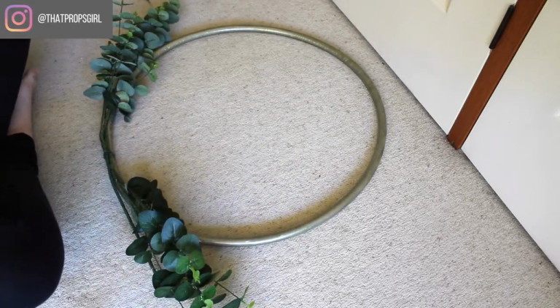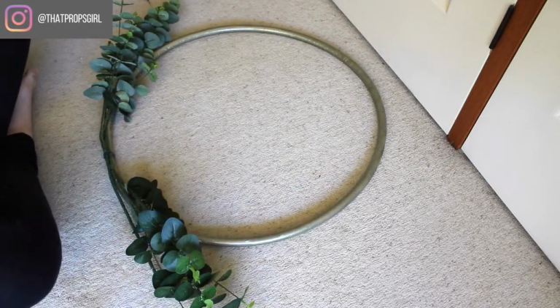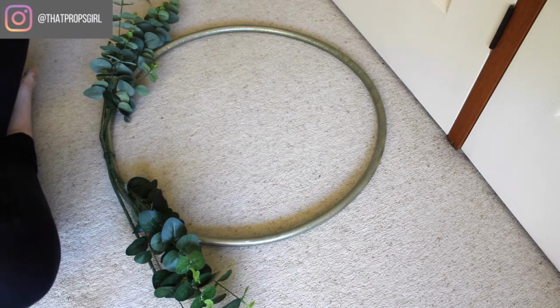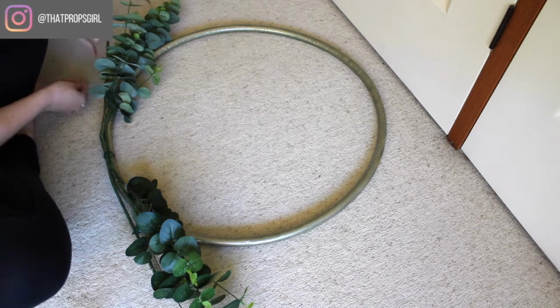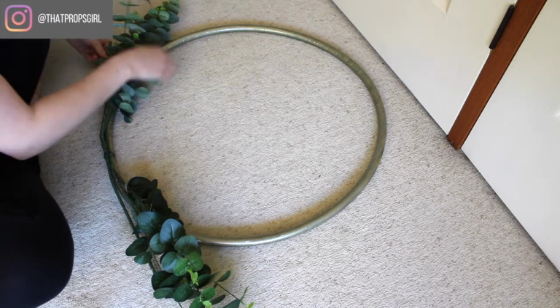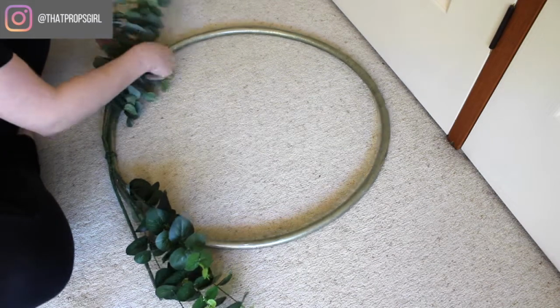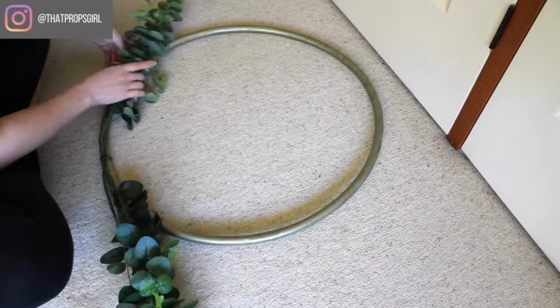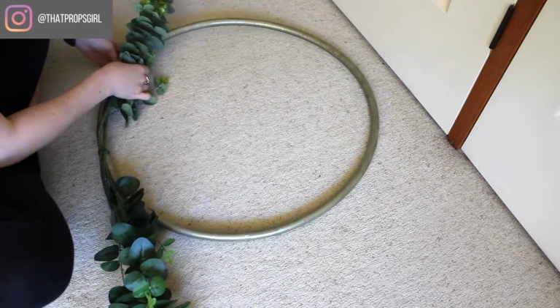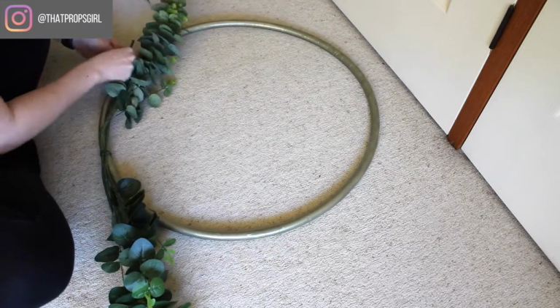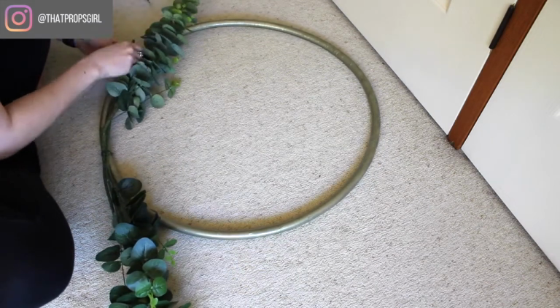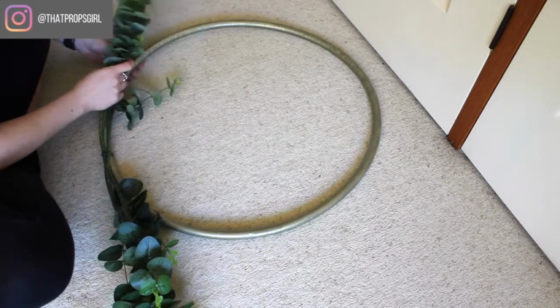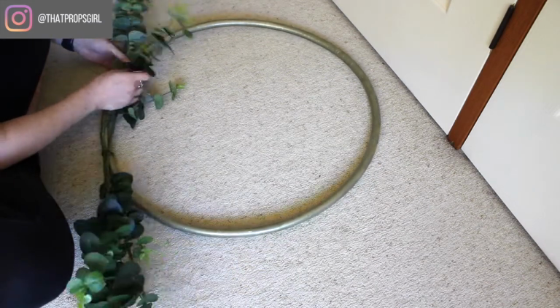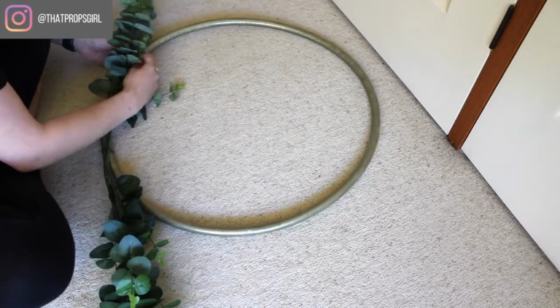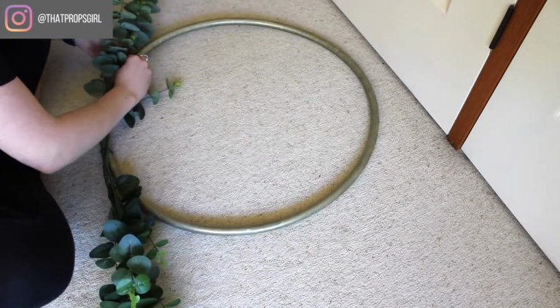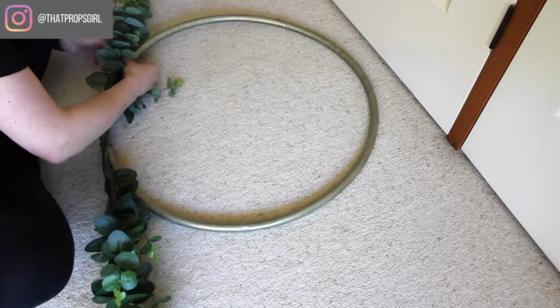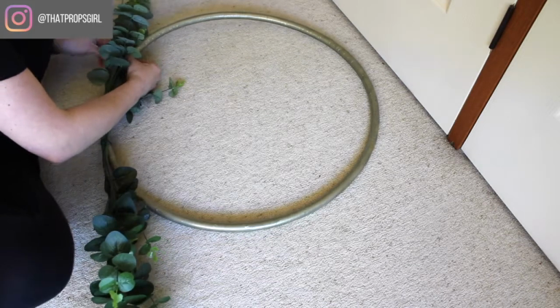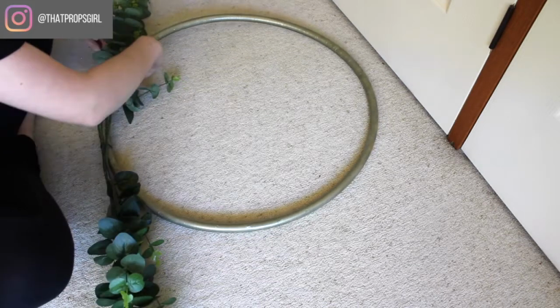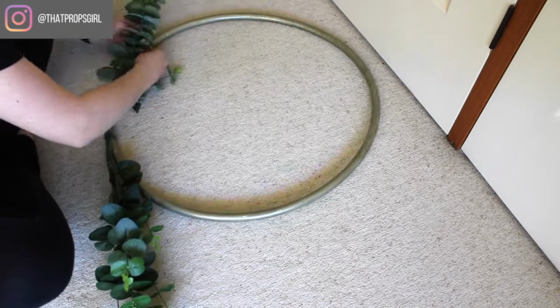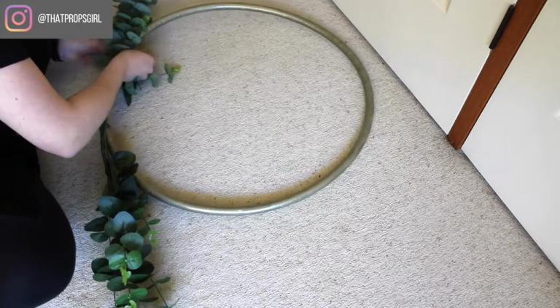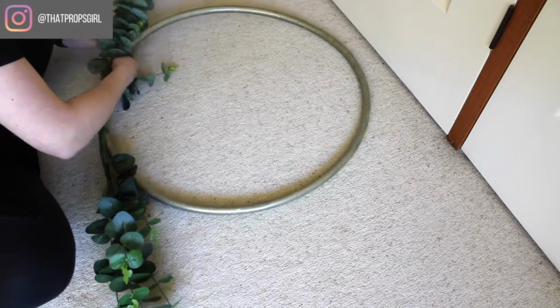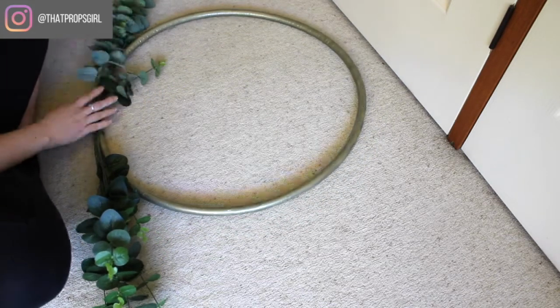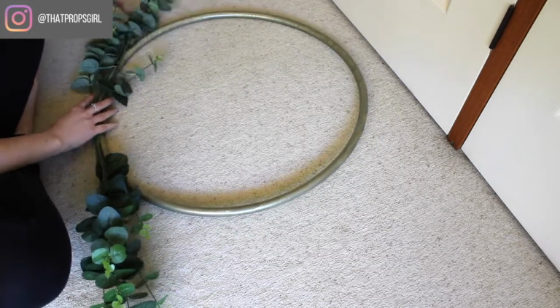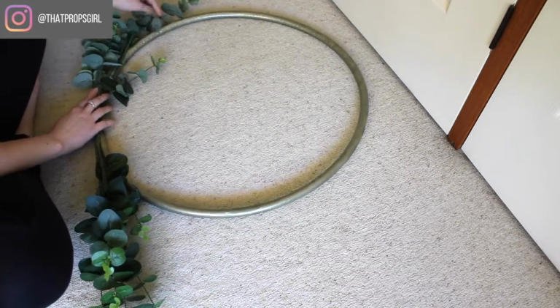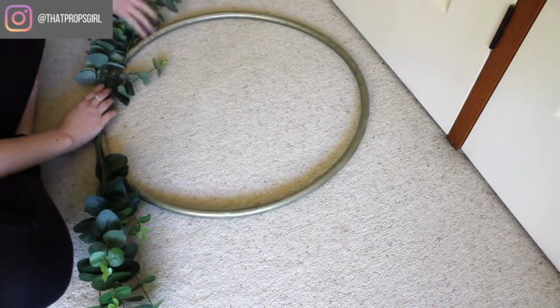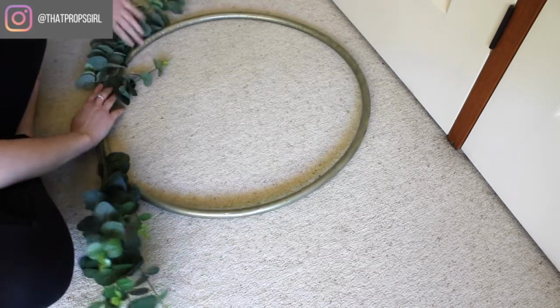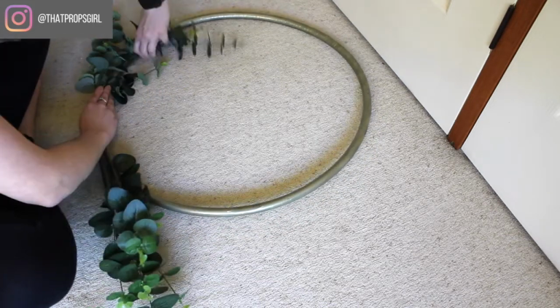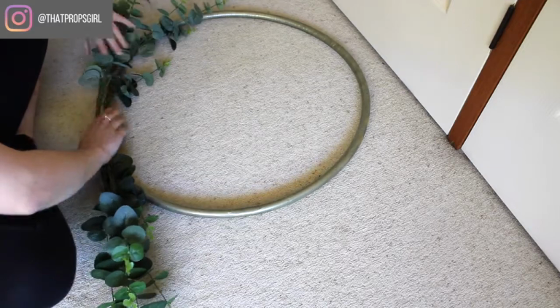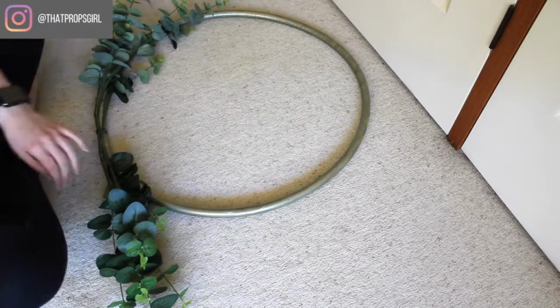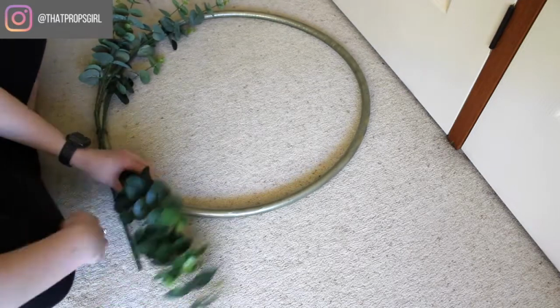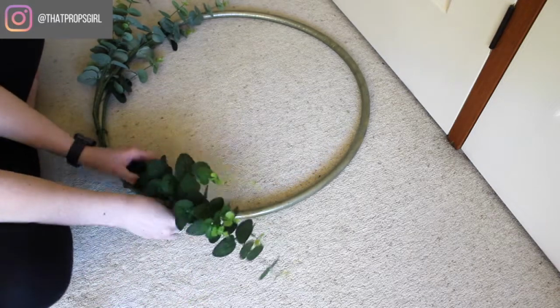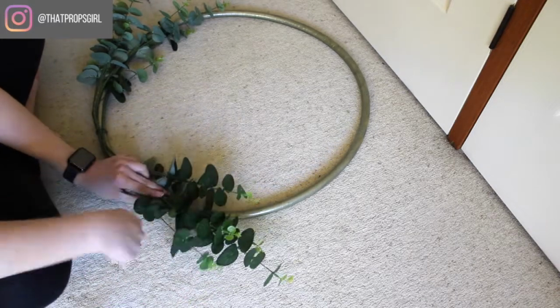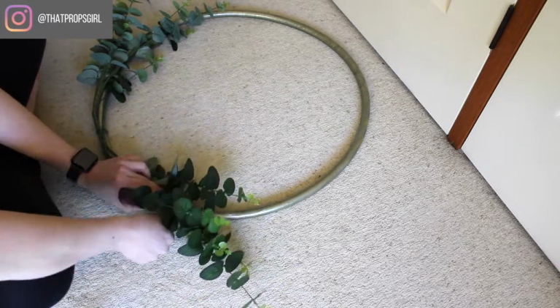These are Kmart flowers that I'm attaching here. And again, I laid them over the top and then got floral wire to secure them to the hoop. Because they are quite long, they do bend into place quite well as well, so that's really good.